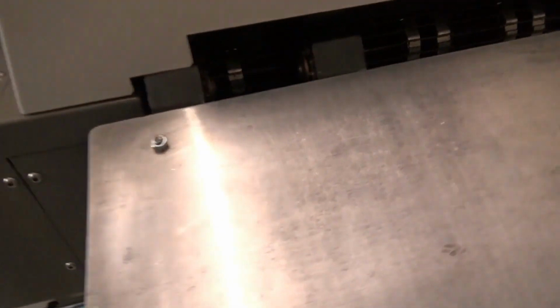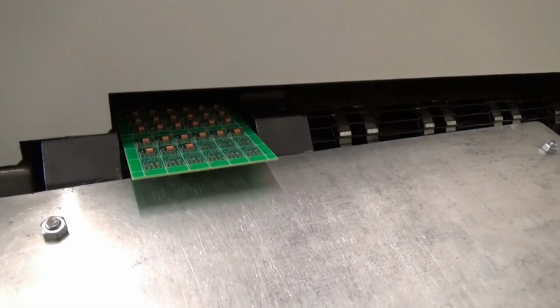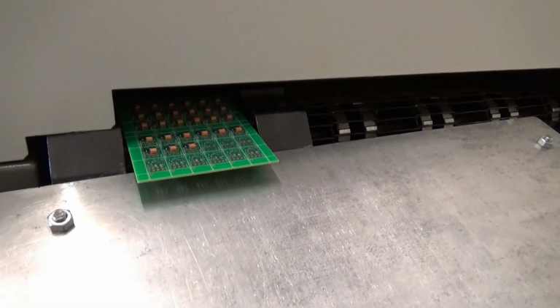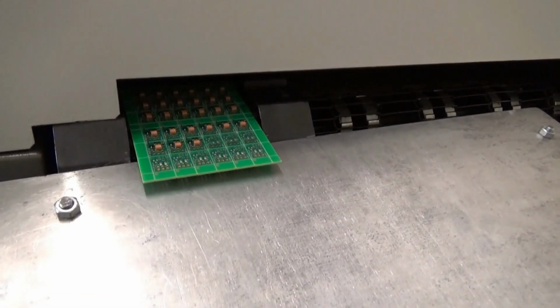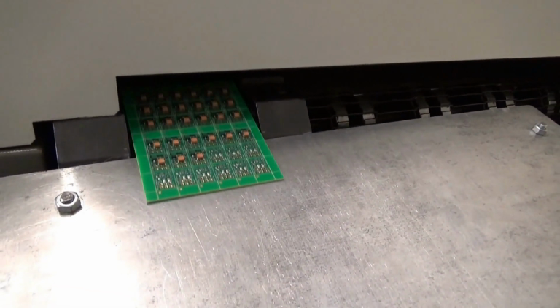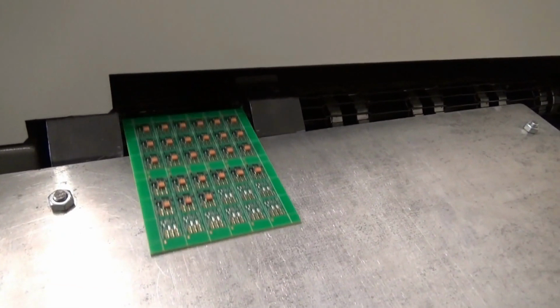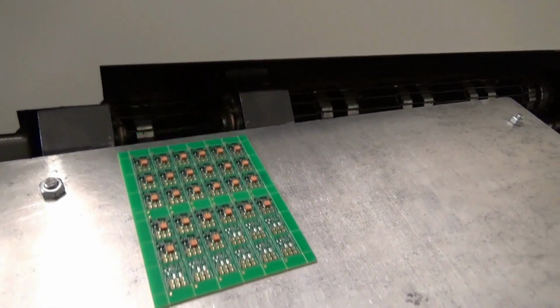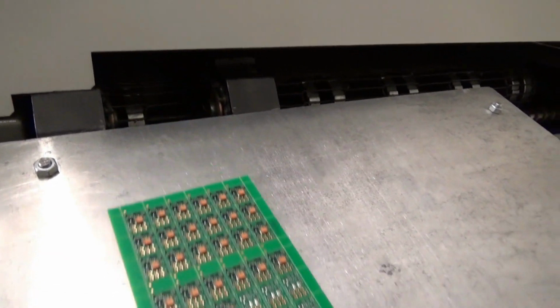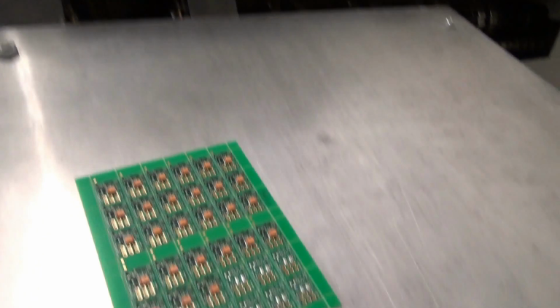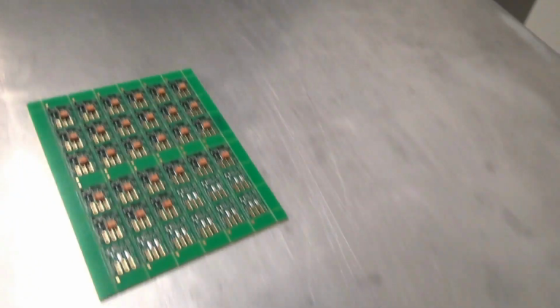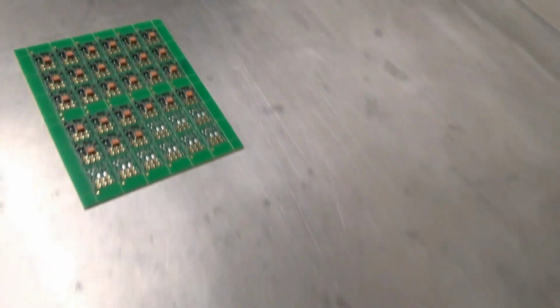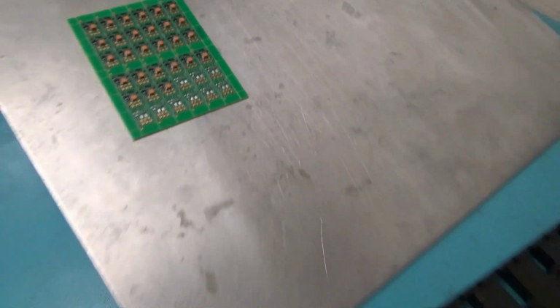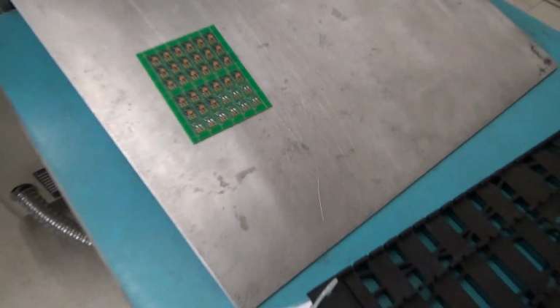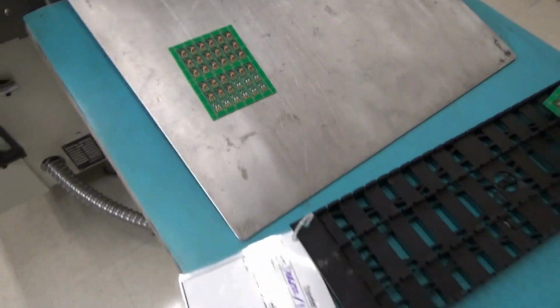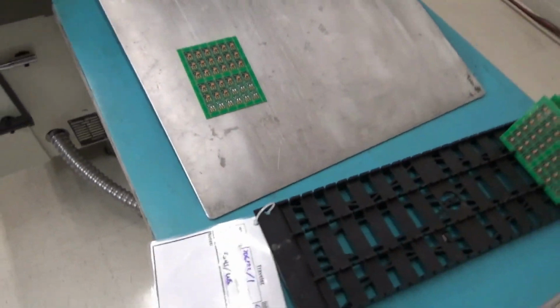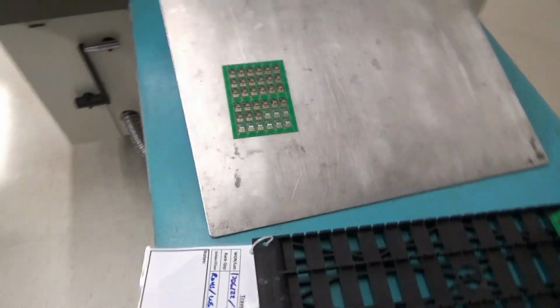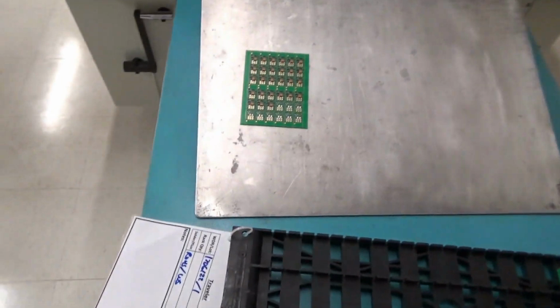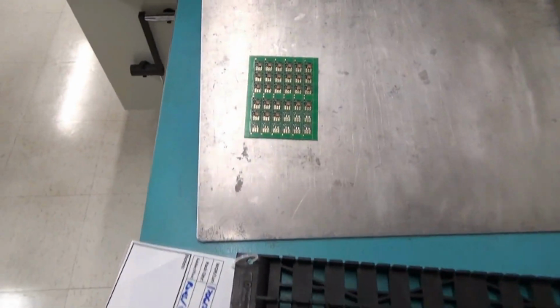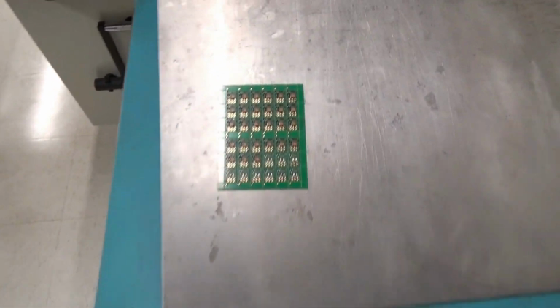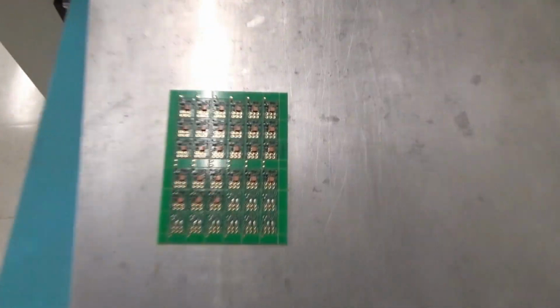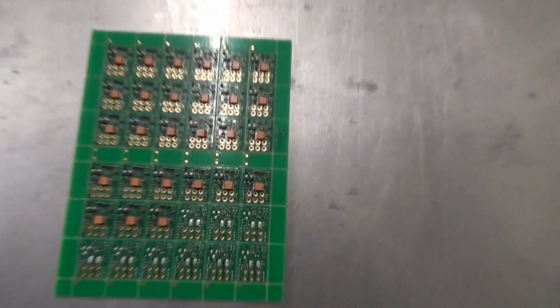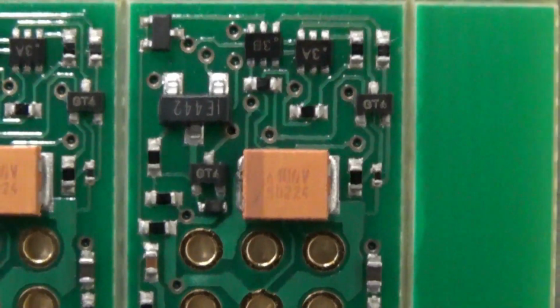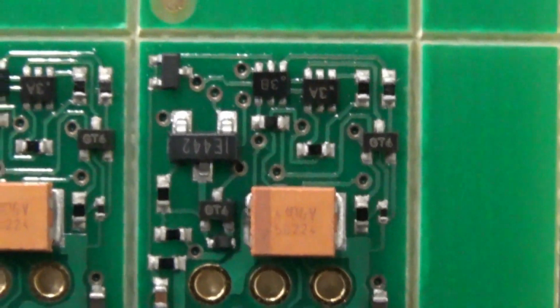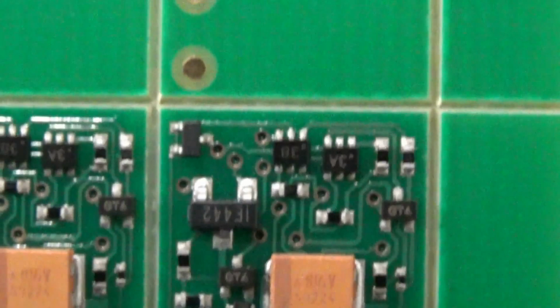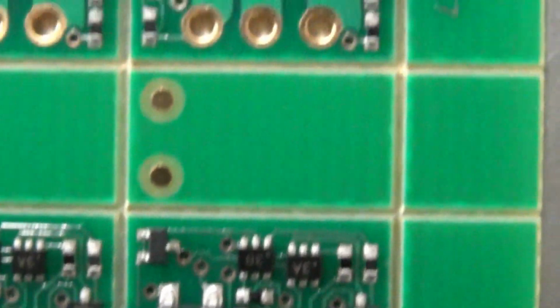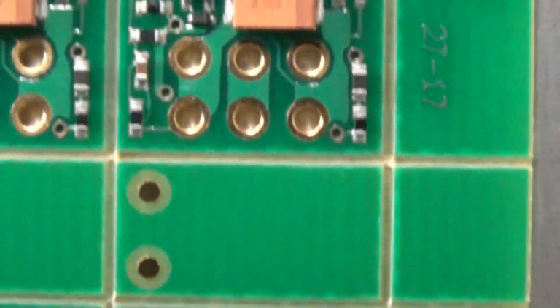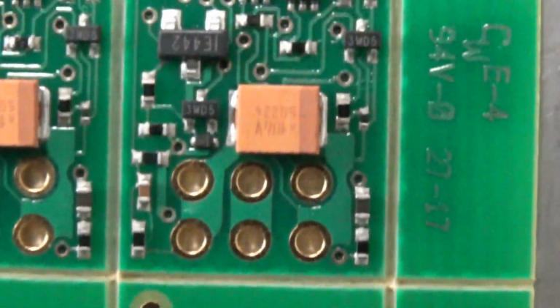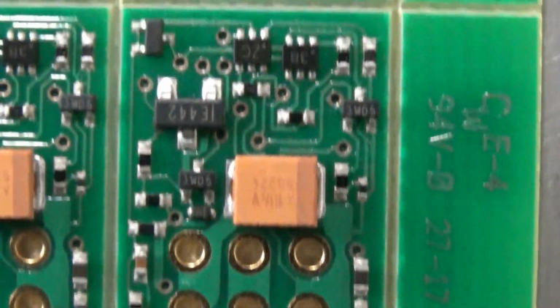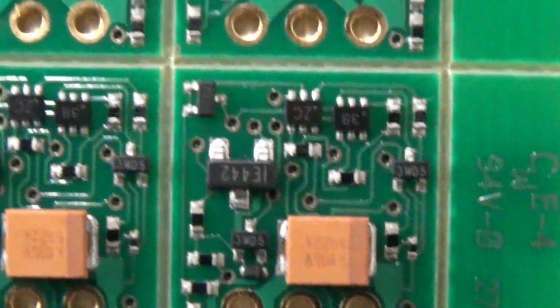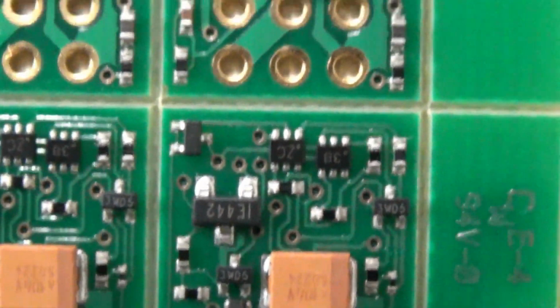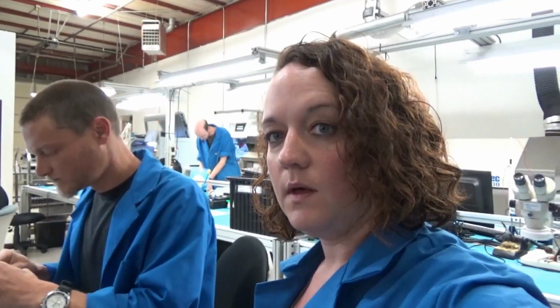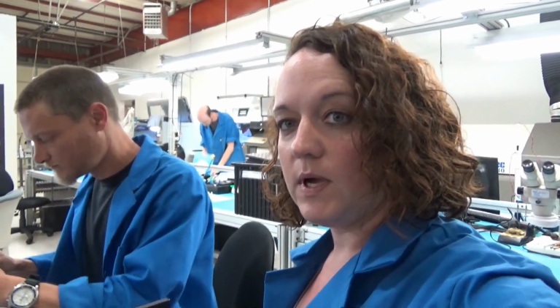They come out the other end here. Here comes one now being burst out of the oven. There it is. Here we are.